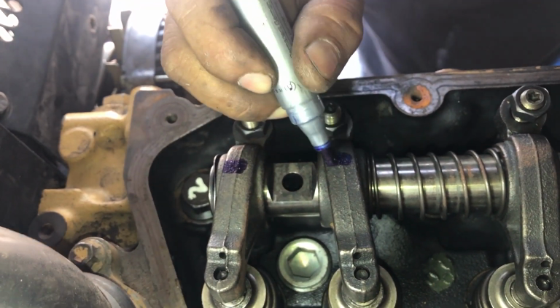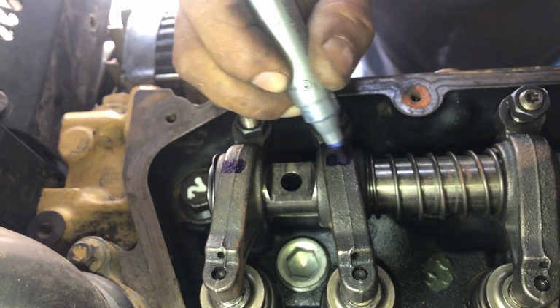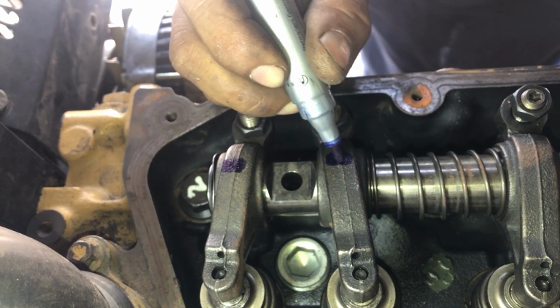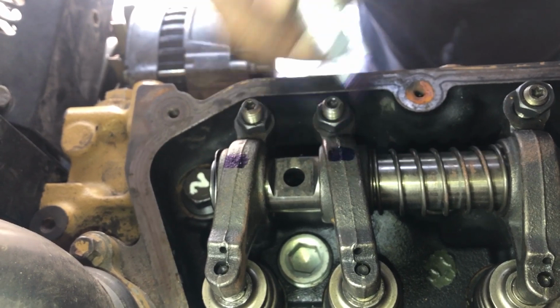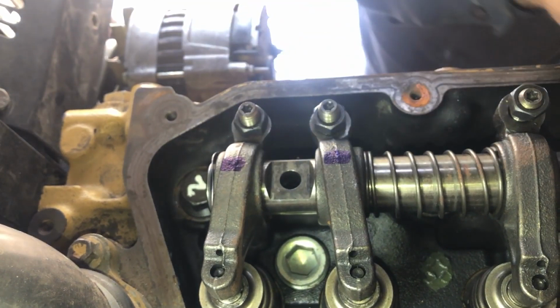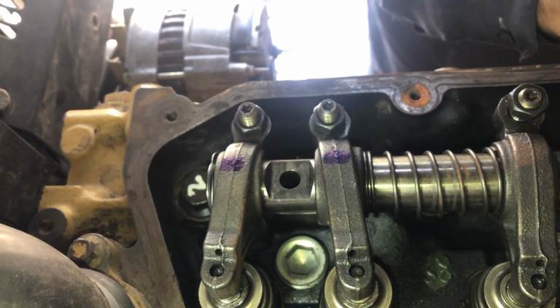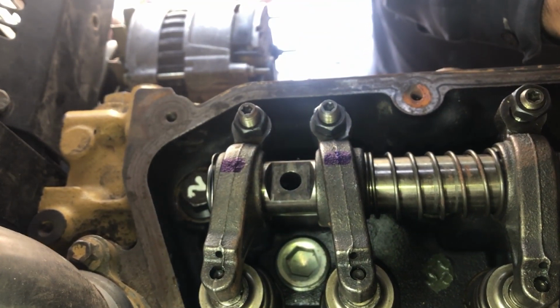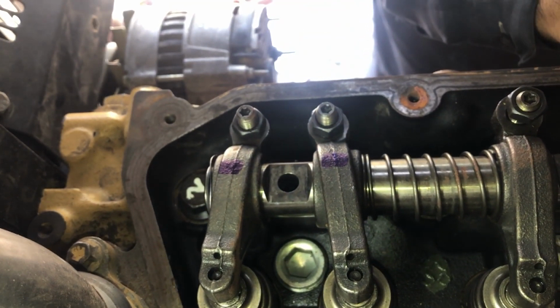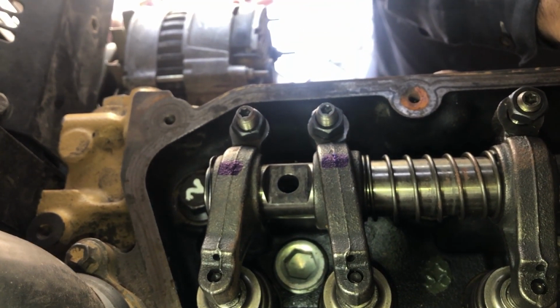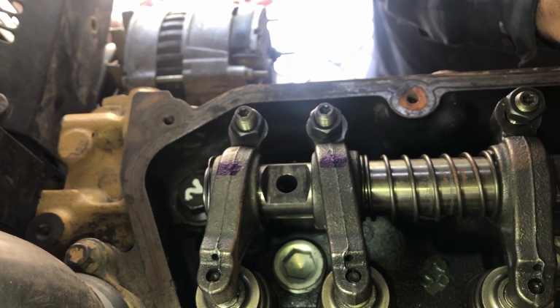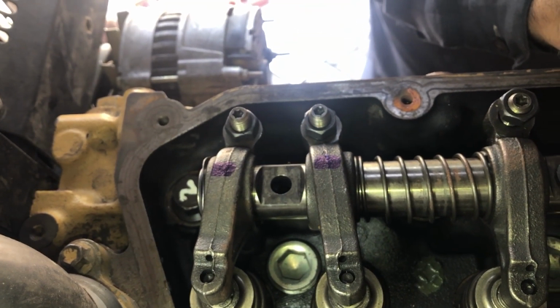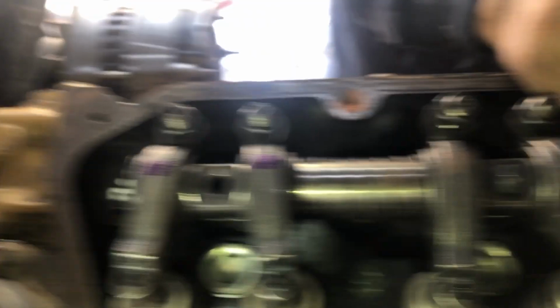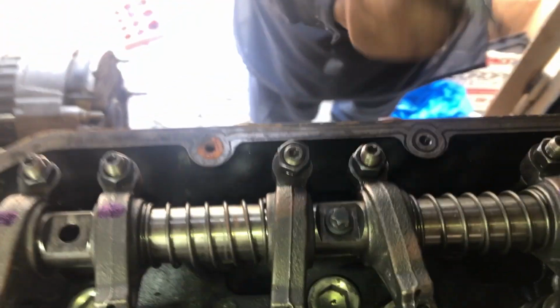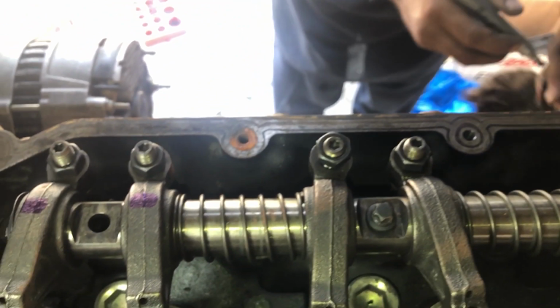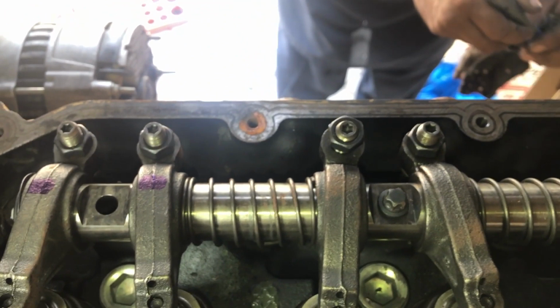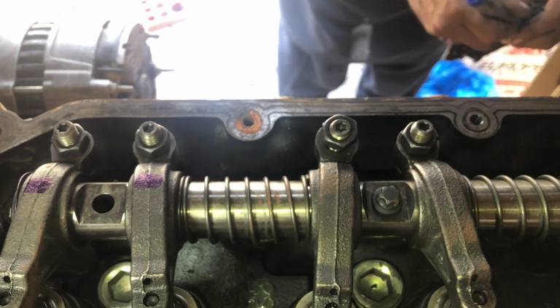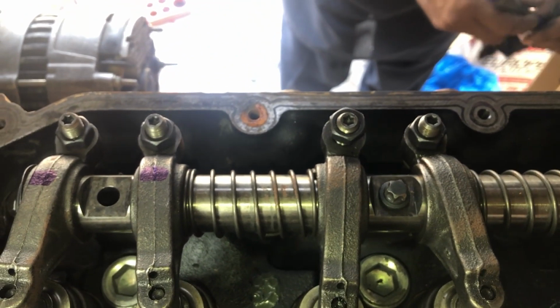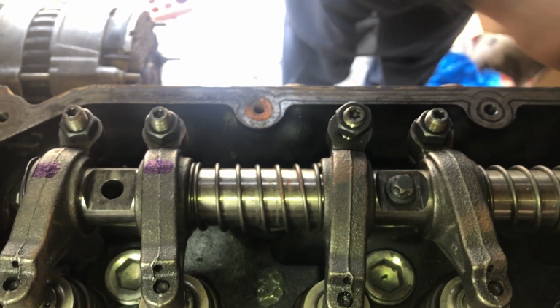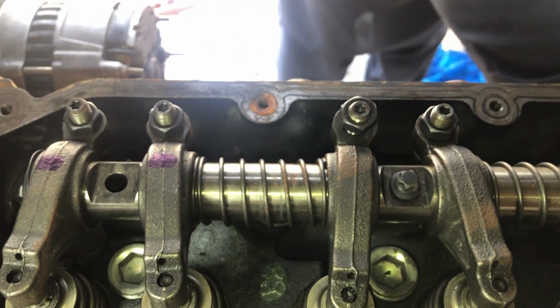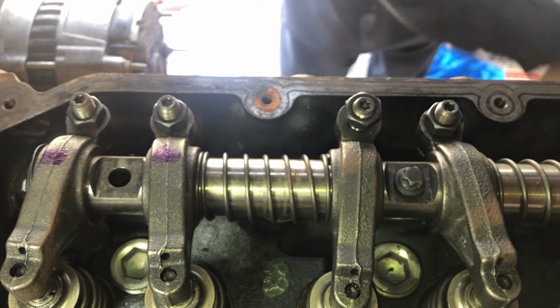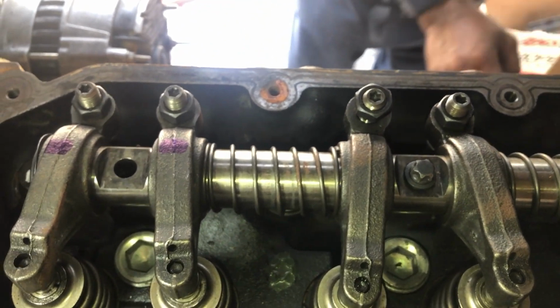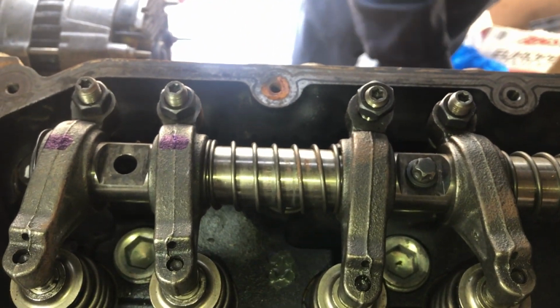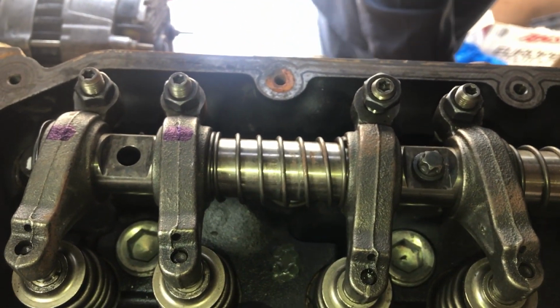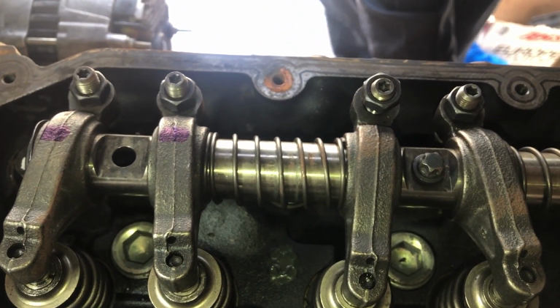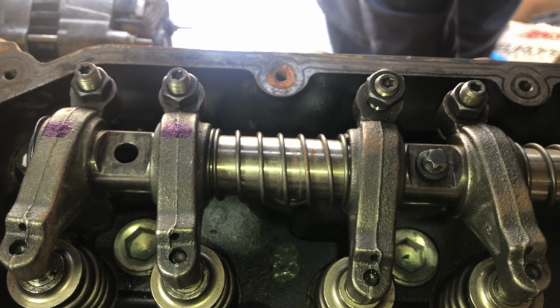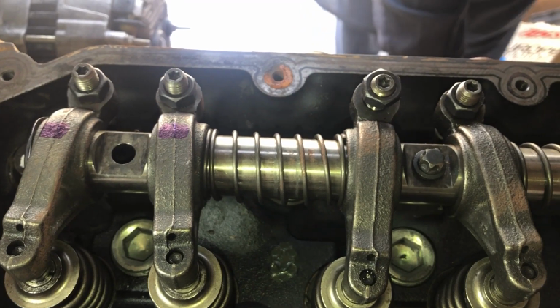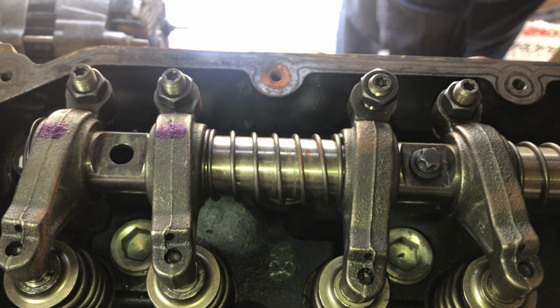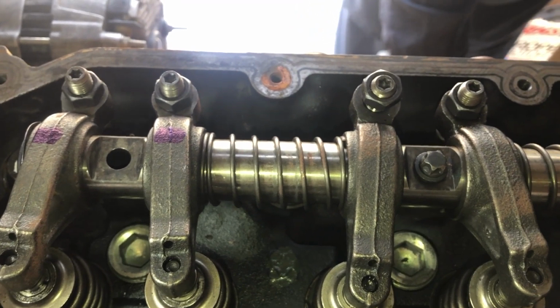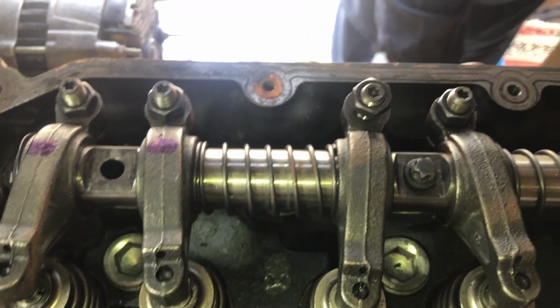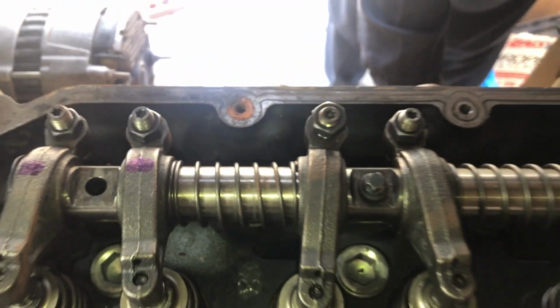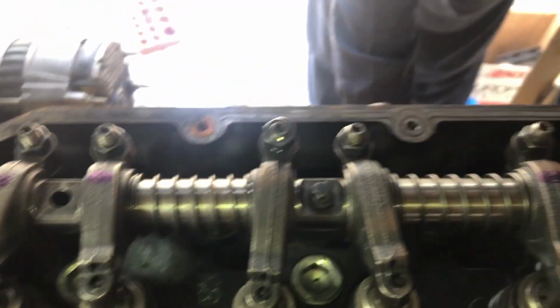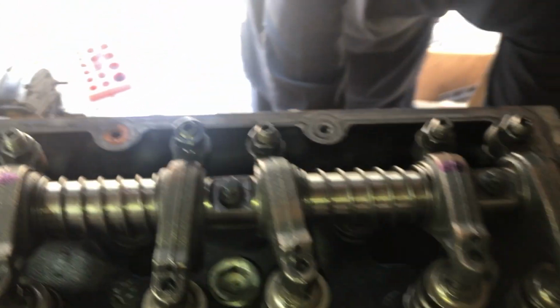Now we have adjusted number 1 cylinder intake and exhaust and number 3 cylinder intake valve, with number 3 cylinder exhaust valve fully open, which means that number 1 cylinder is at TDC compression stroke.